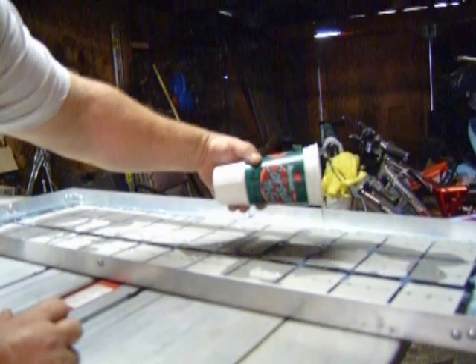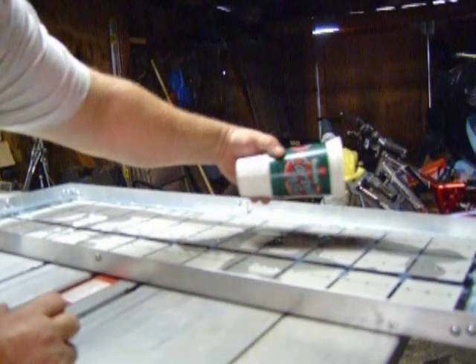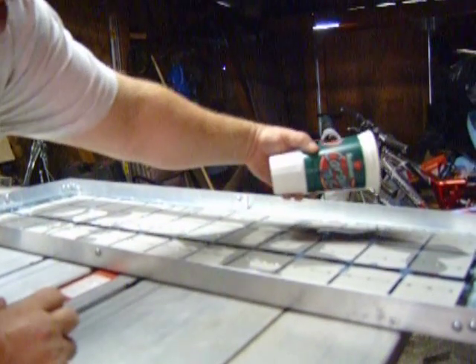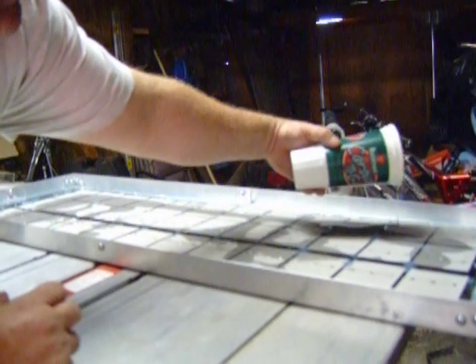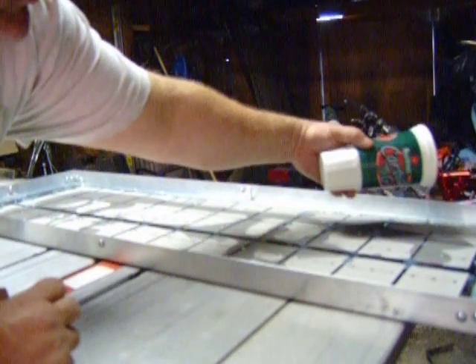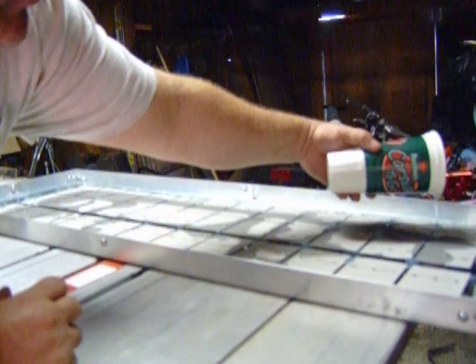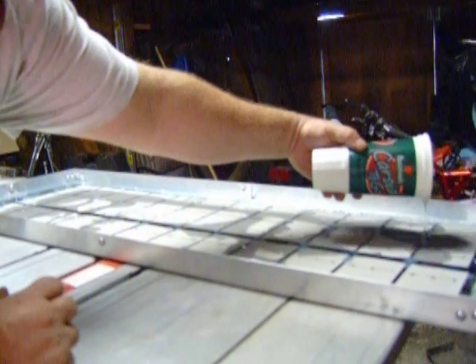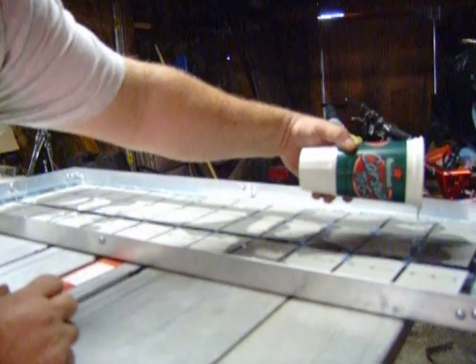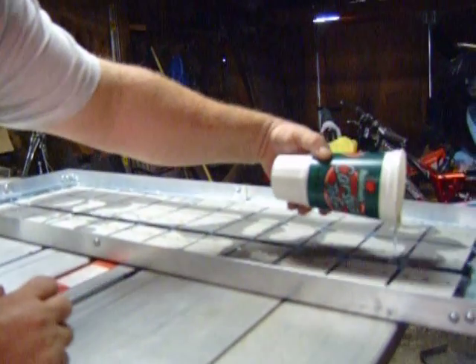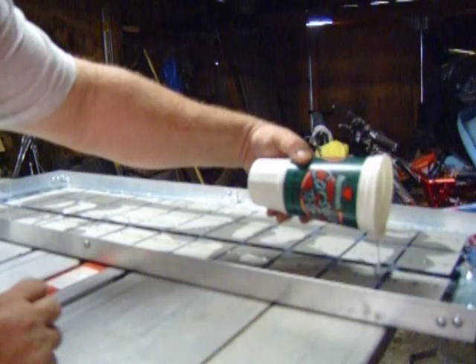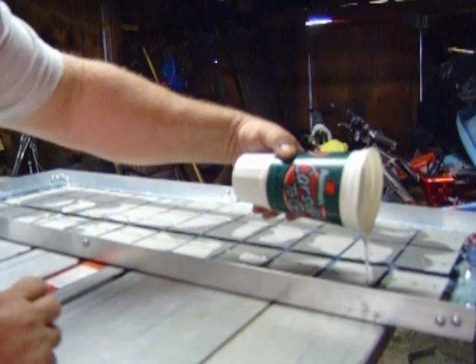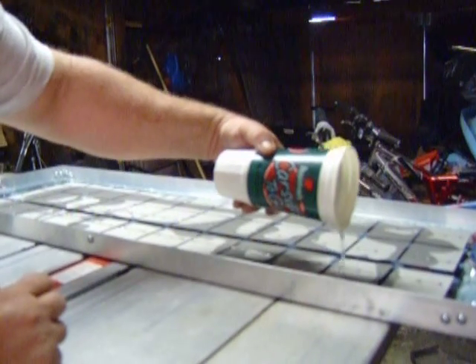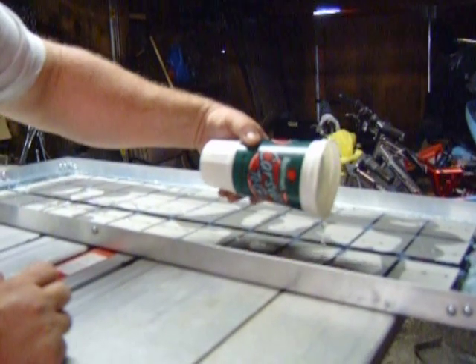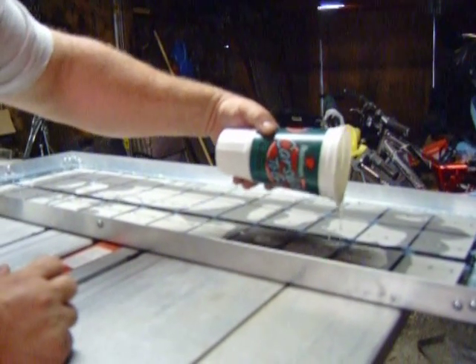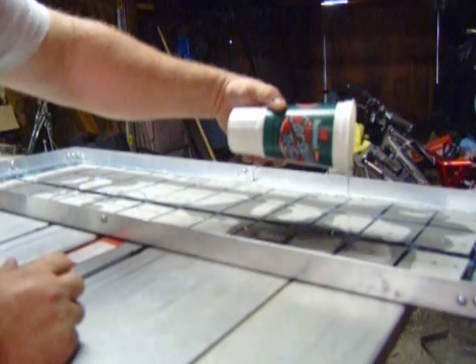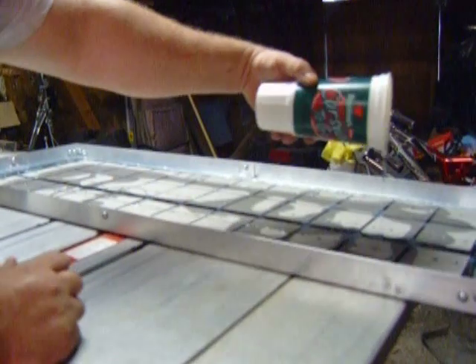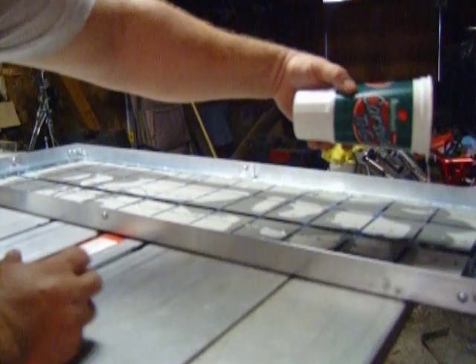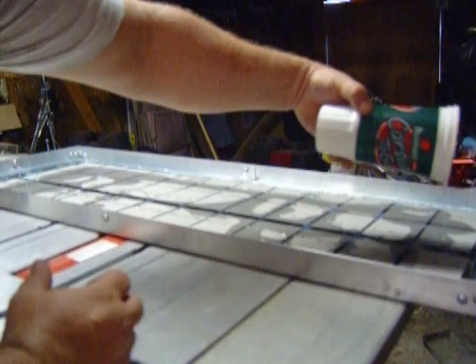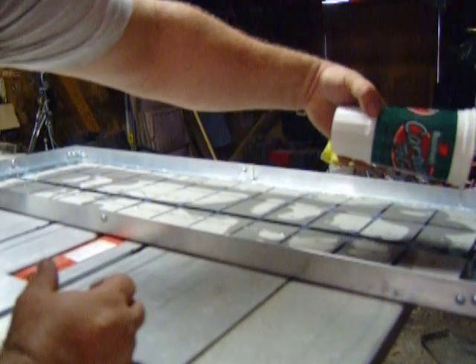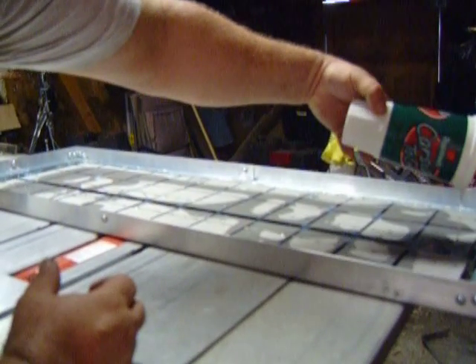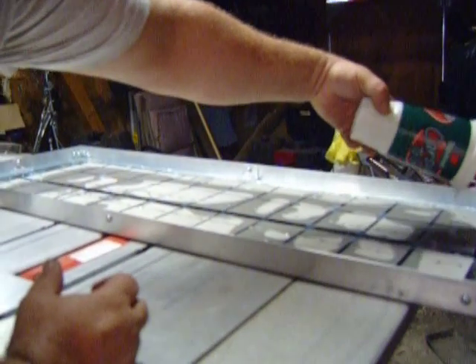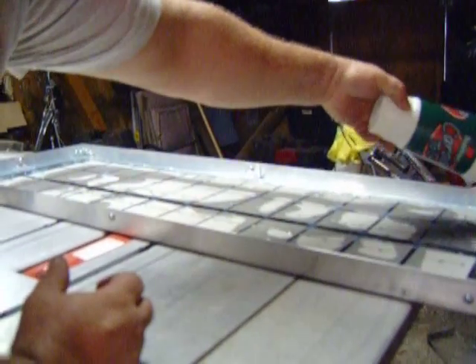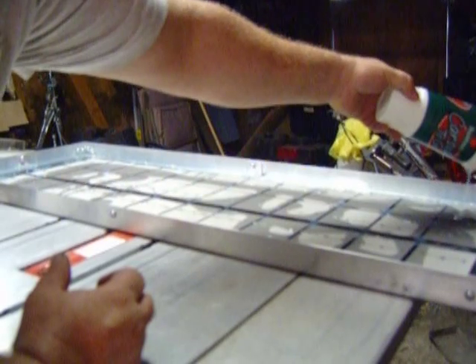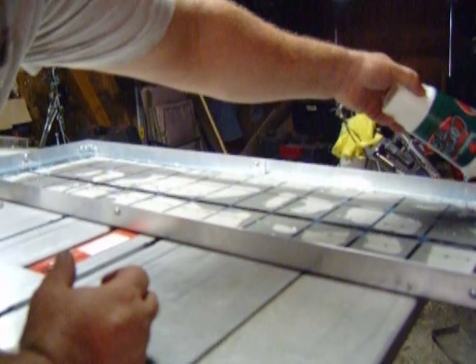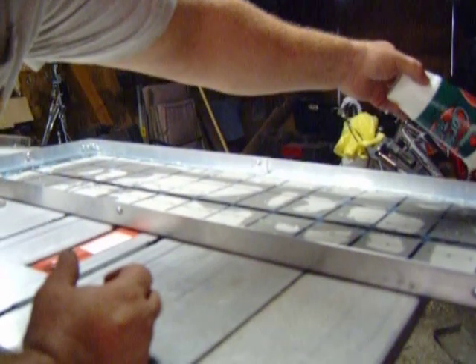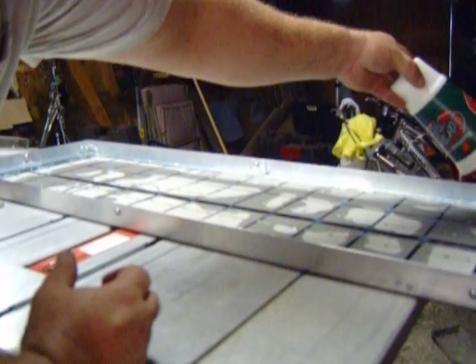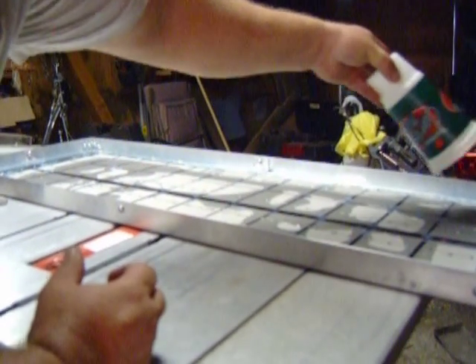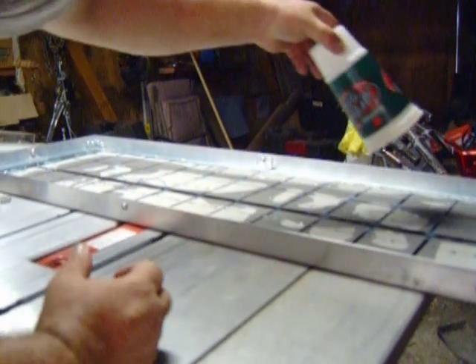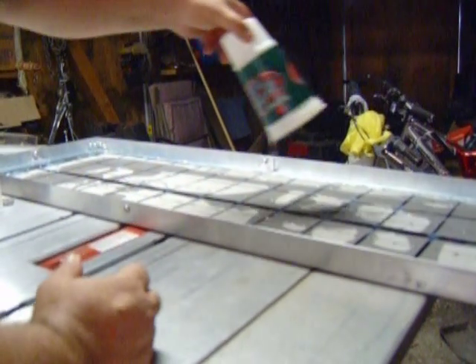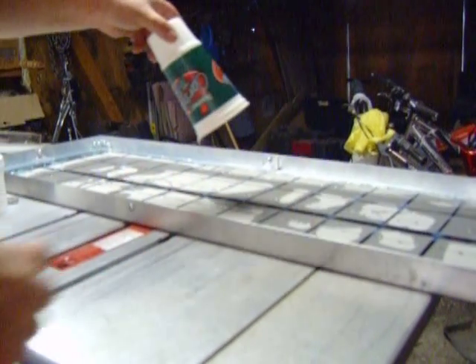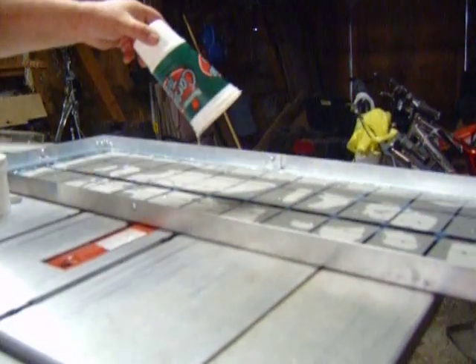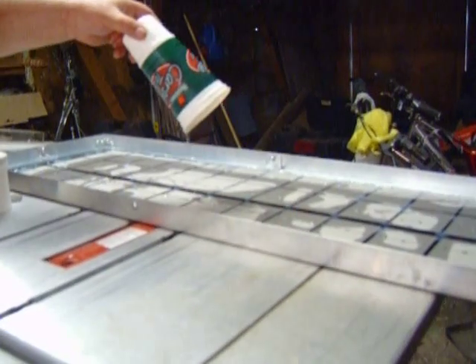Looks like there's going to be plenty of this stuff. I got it on eBay — it's 6100 or something like that, made by Dow. He said it would work good. It's thinner than the Sligard.